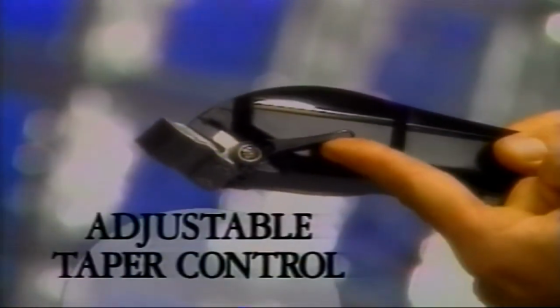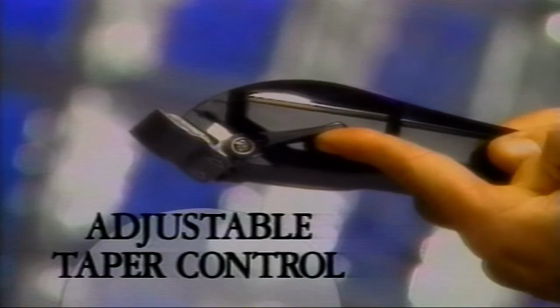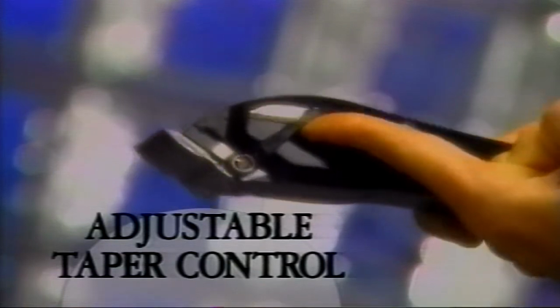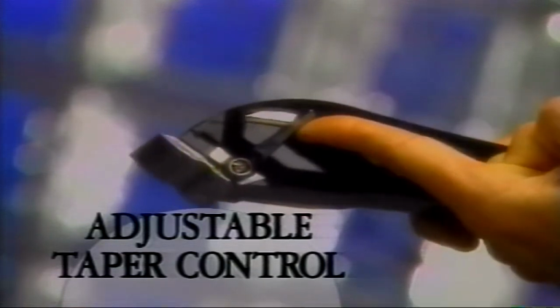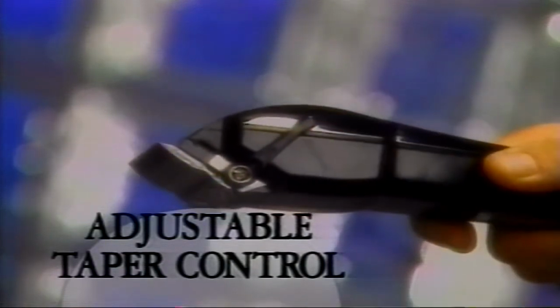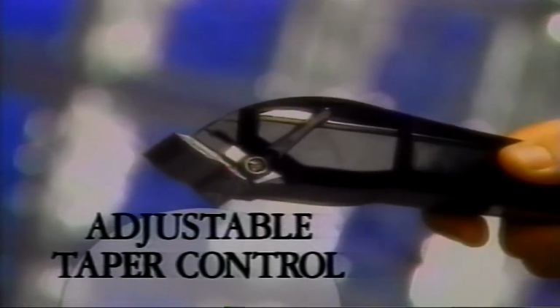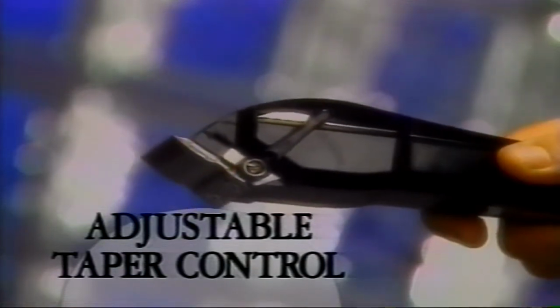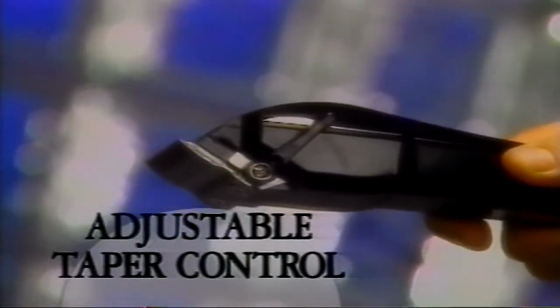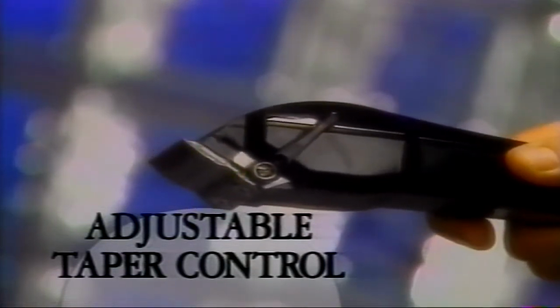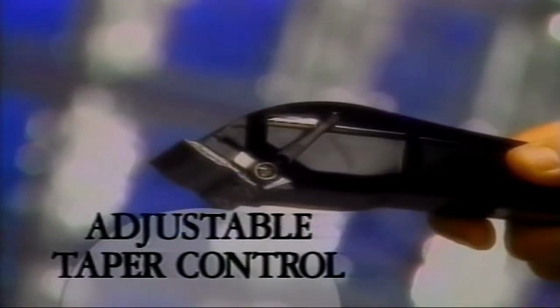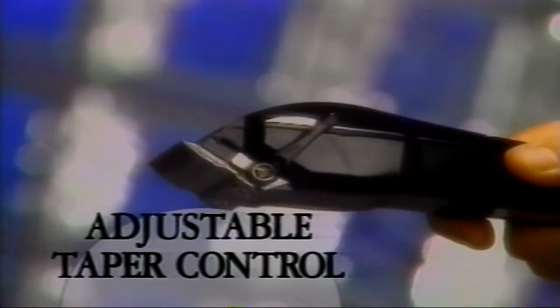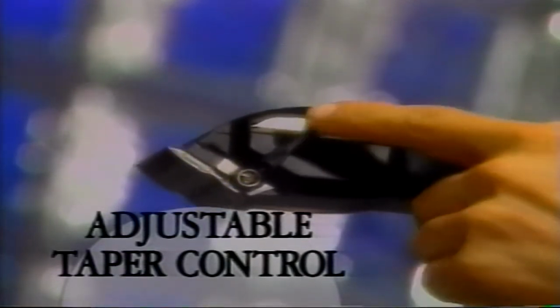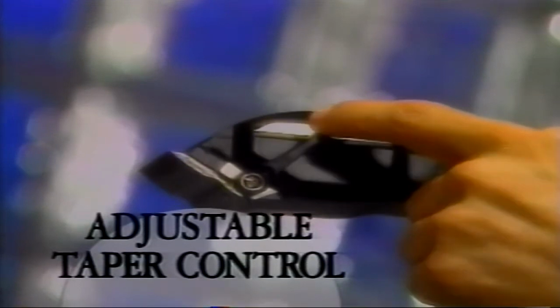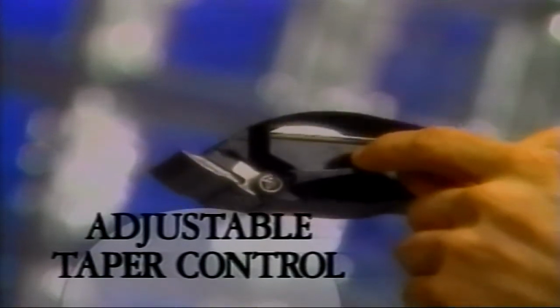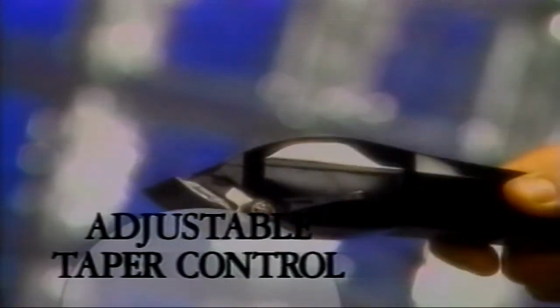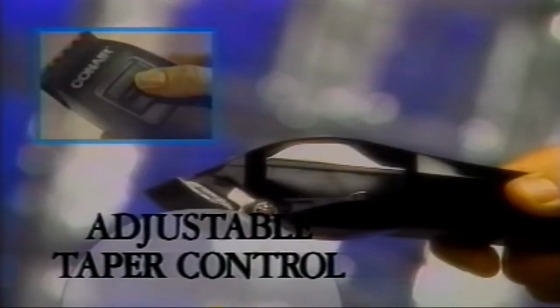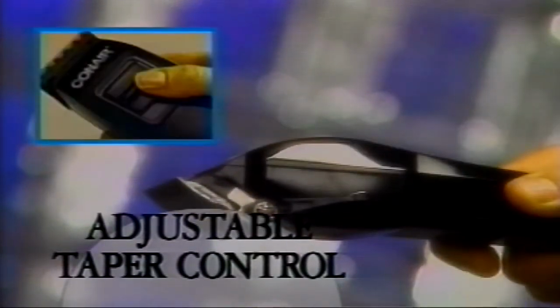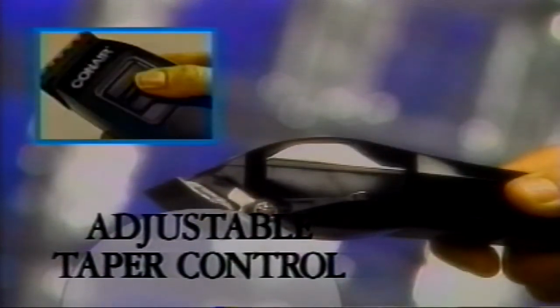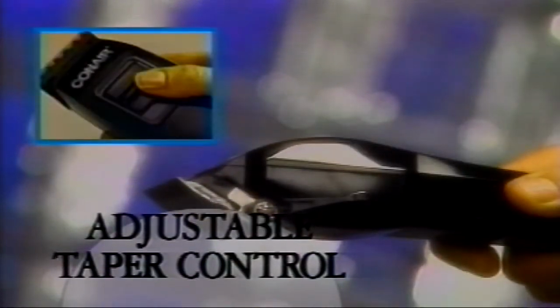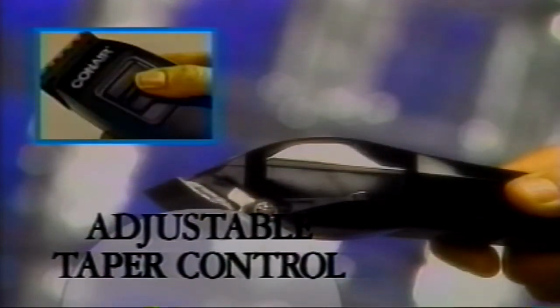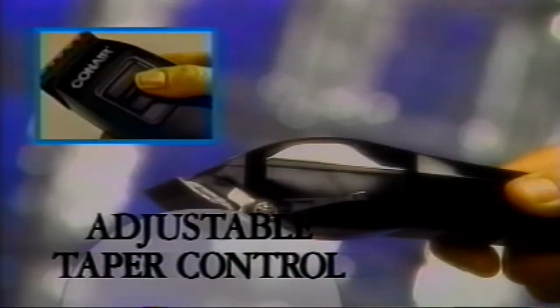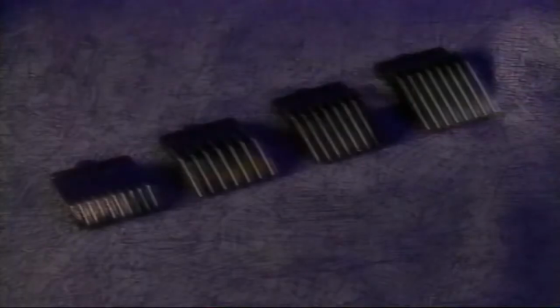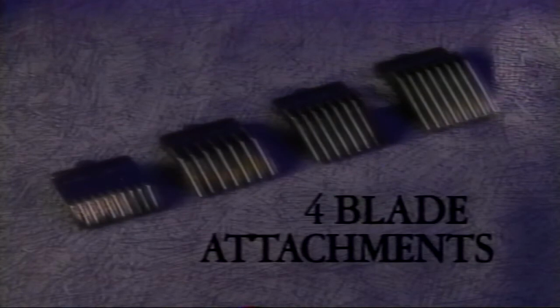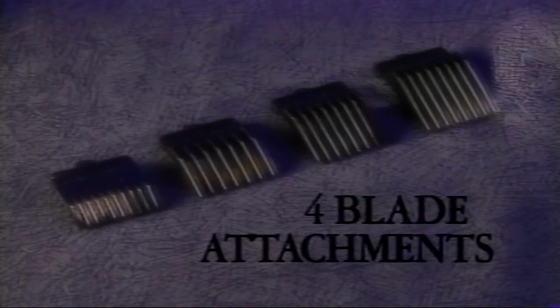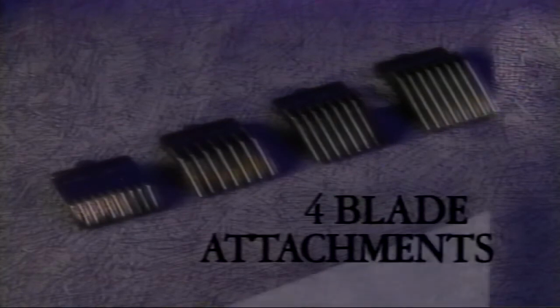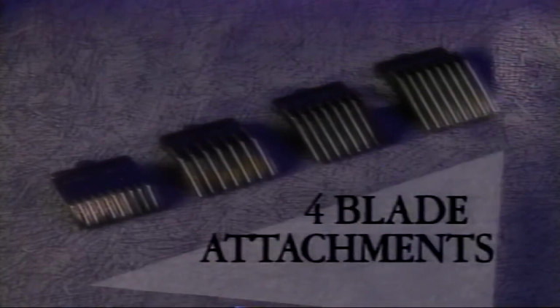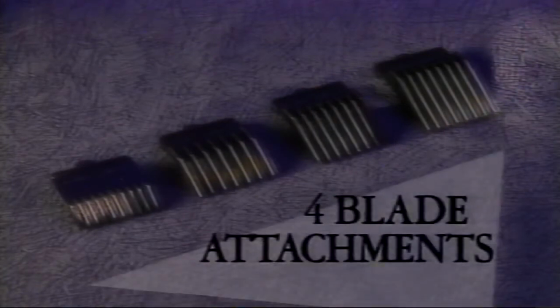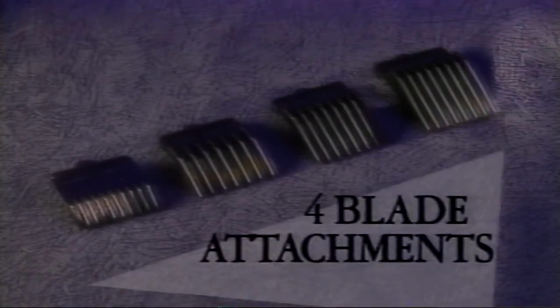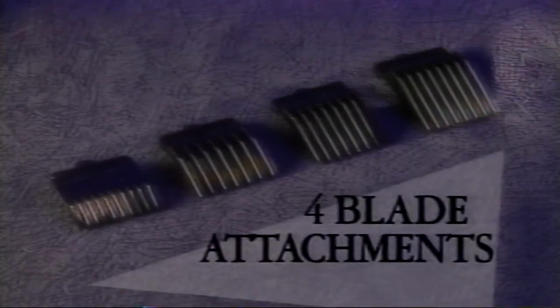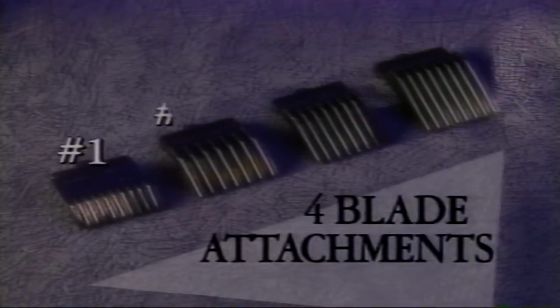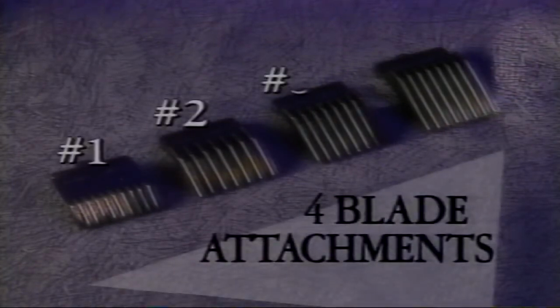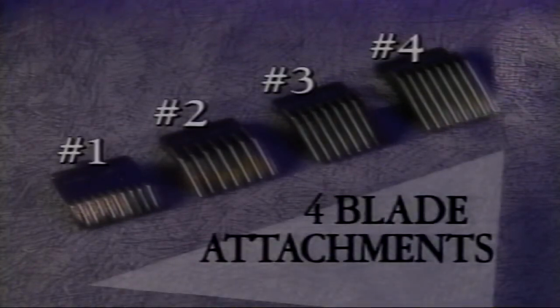For cutting close around the hairline, push the lever up. To feed more hair into the clipper, push the lever down. Some clippers come with a taper control switch in the front of the unit. For even greater precision cutting, use one of these four blade attachments.